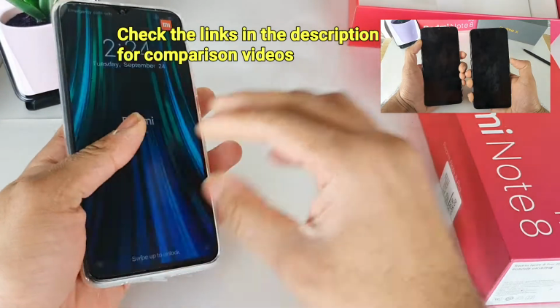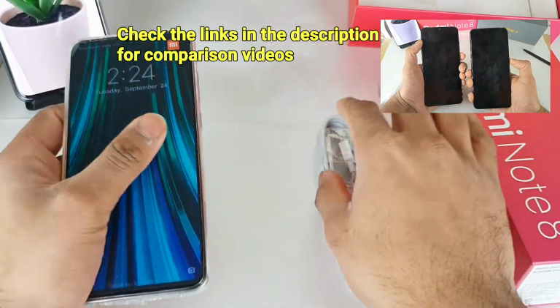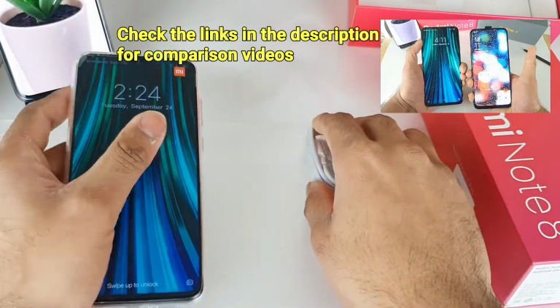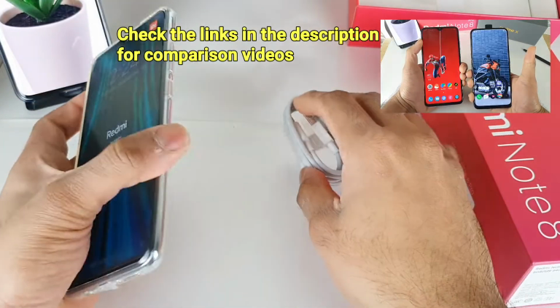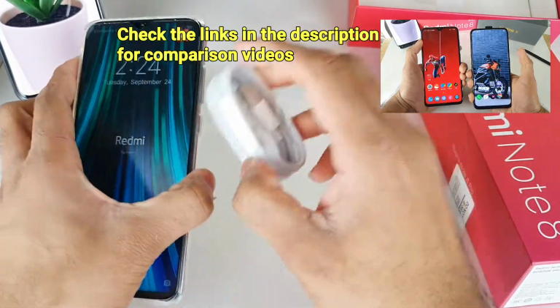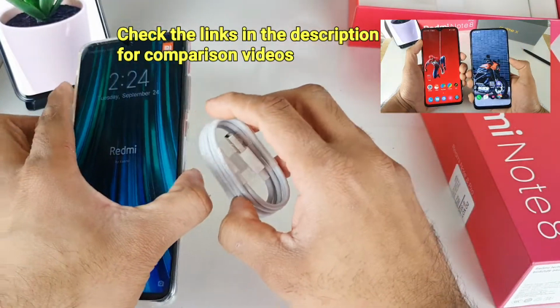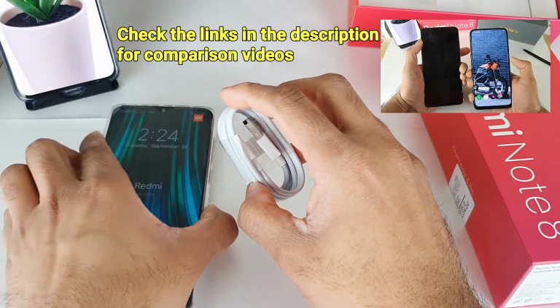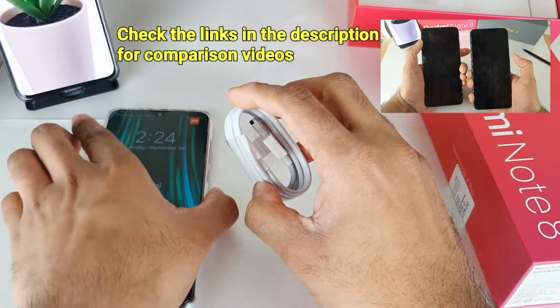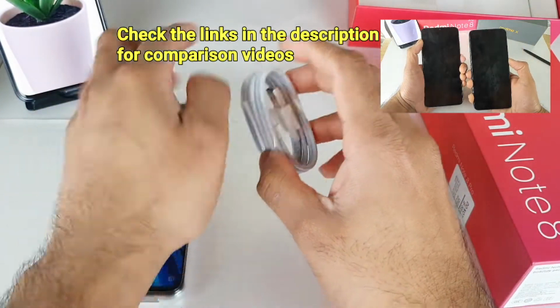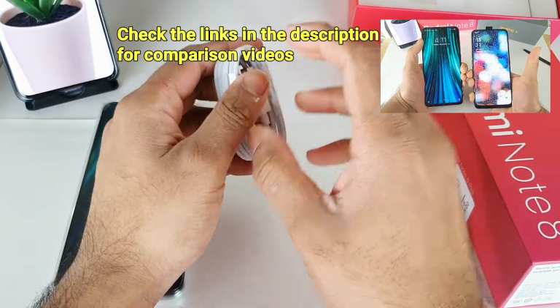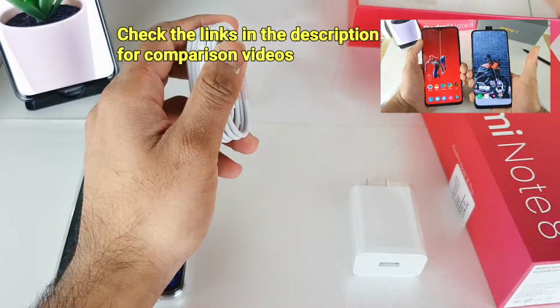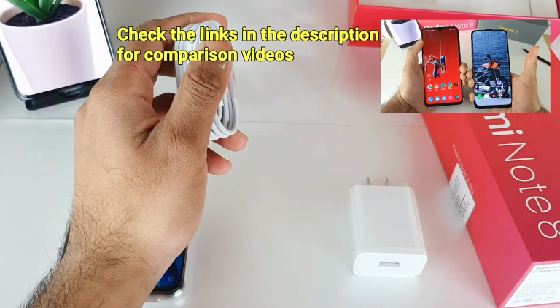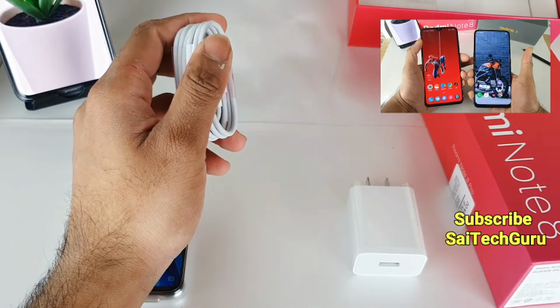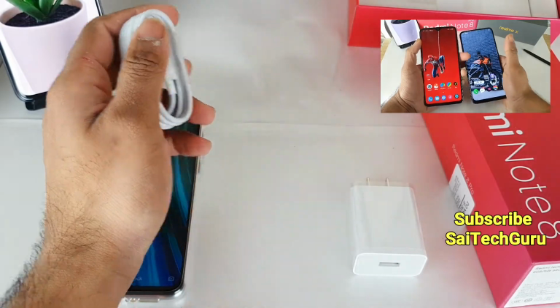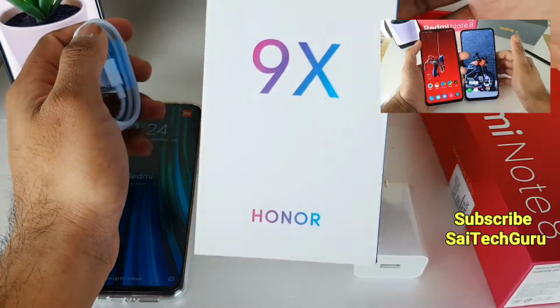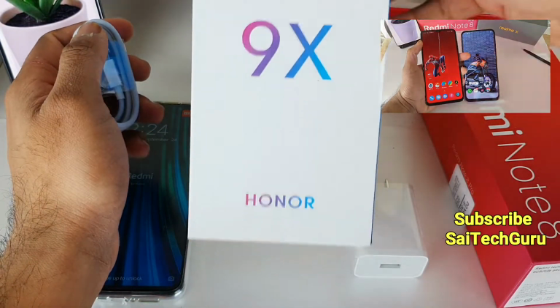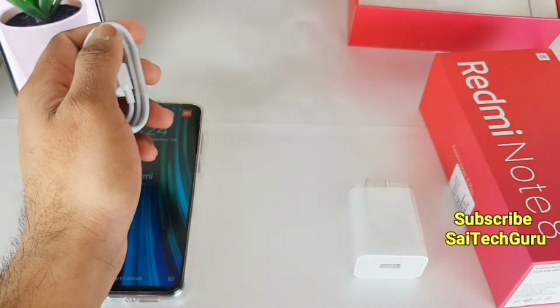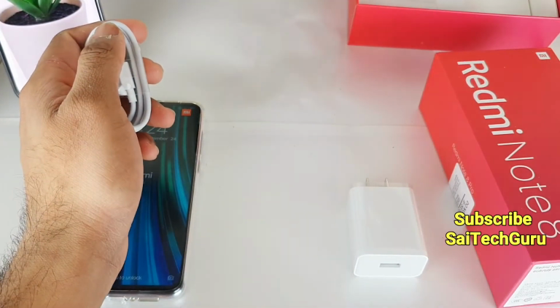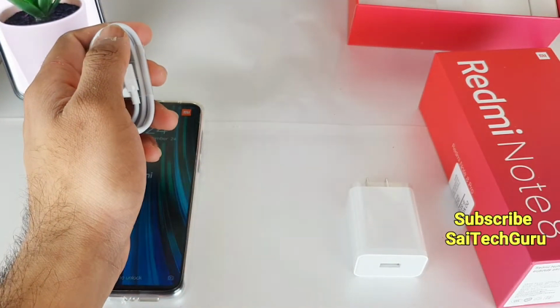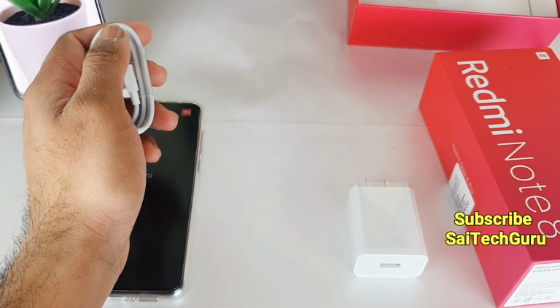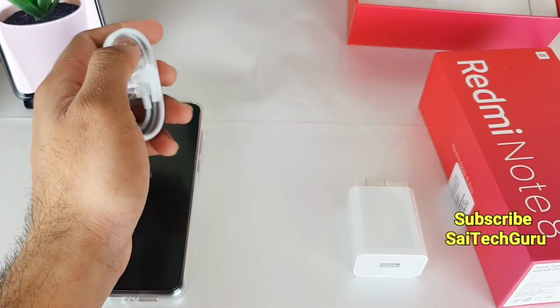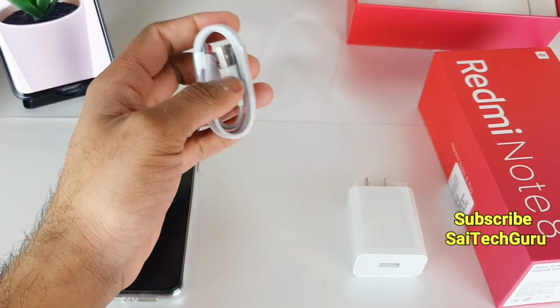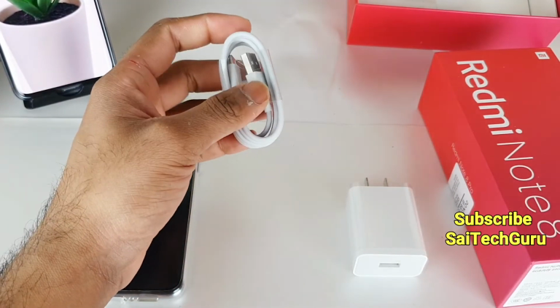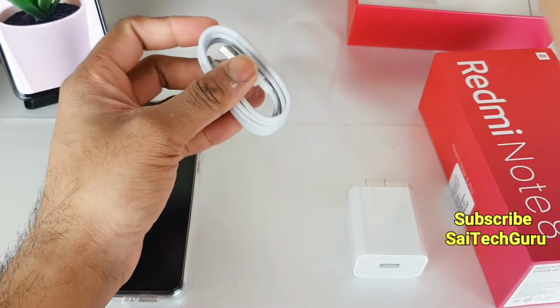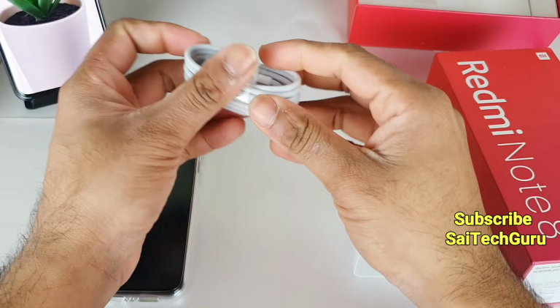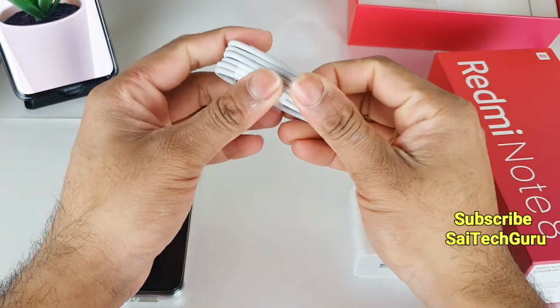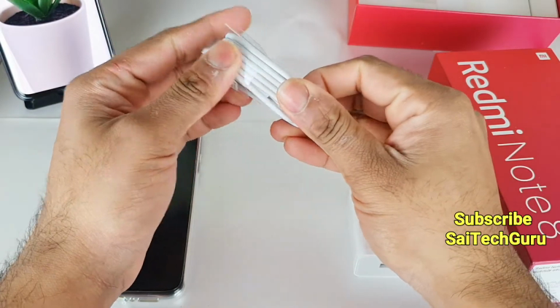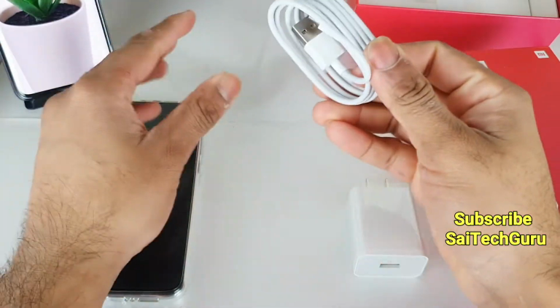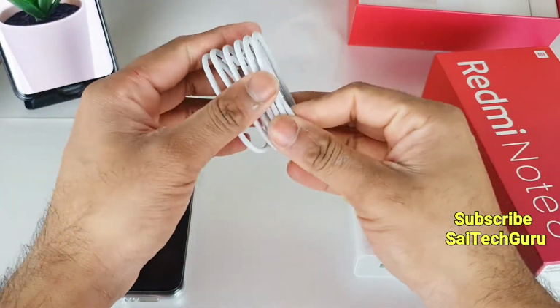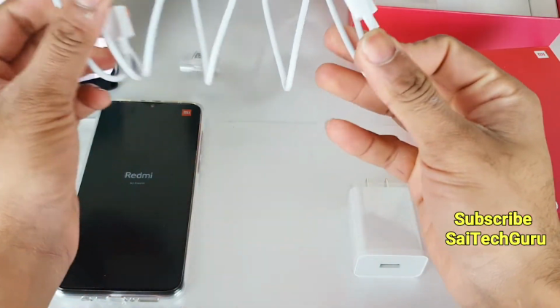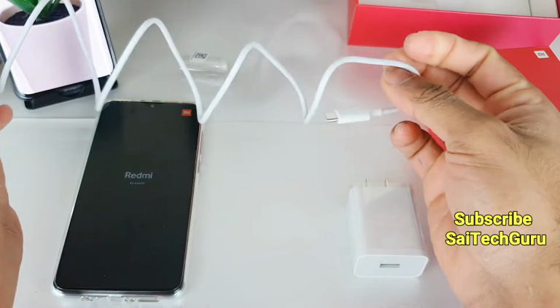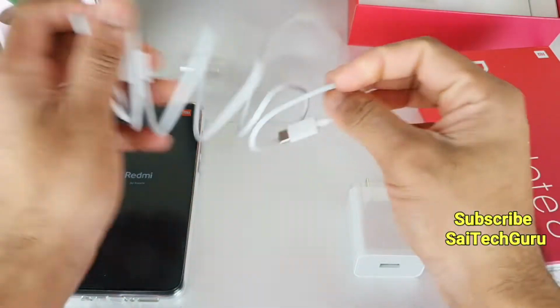In the future I will be doing a lot of tests on the Redmi Note 8 Pro, comparing with the Honor 9X device and the Realme X phone as well. Do subscribe to my channel for more interesting videos — a lot of comparison videos are going to come in the future.